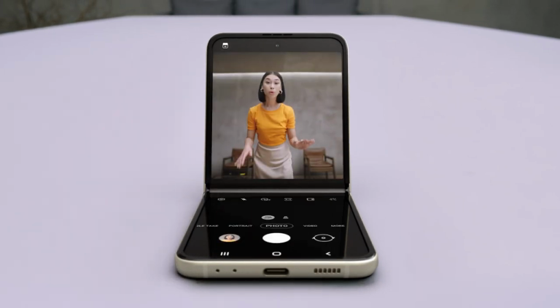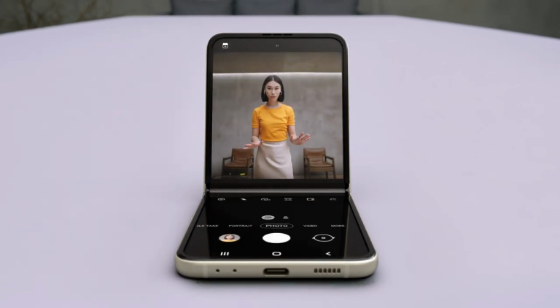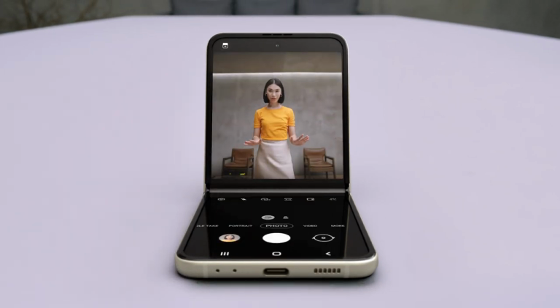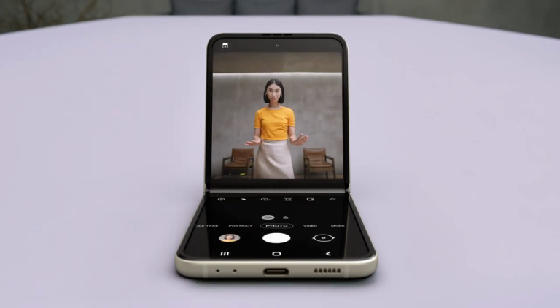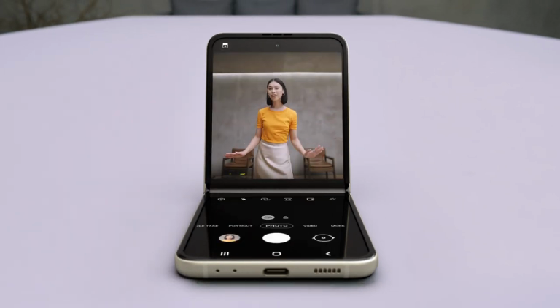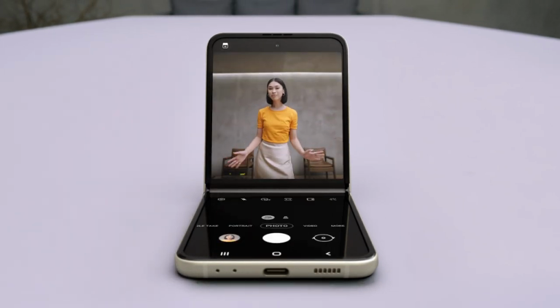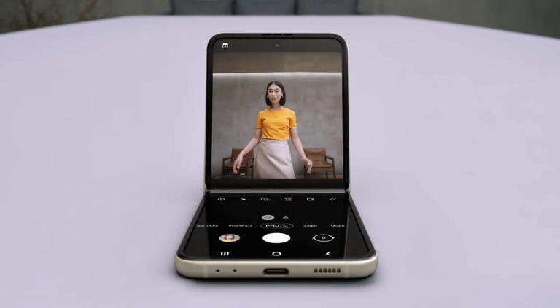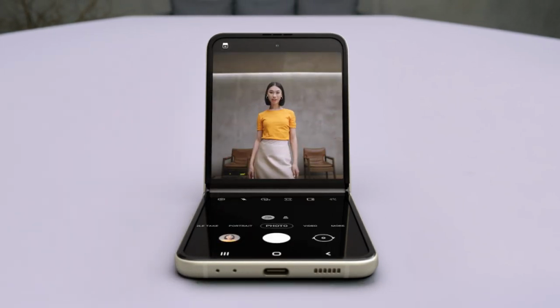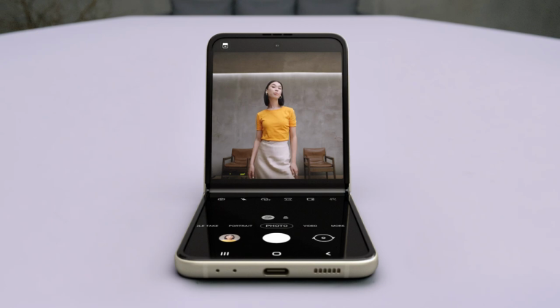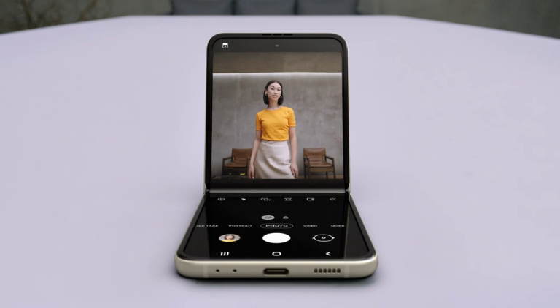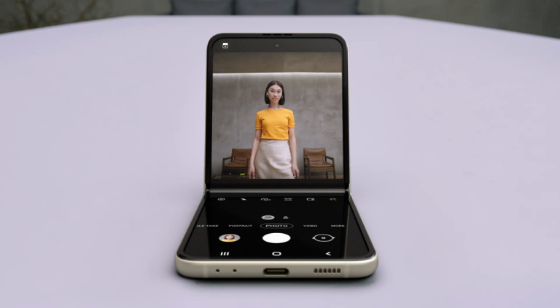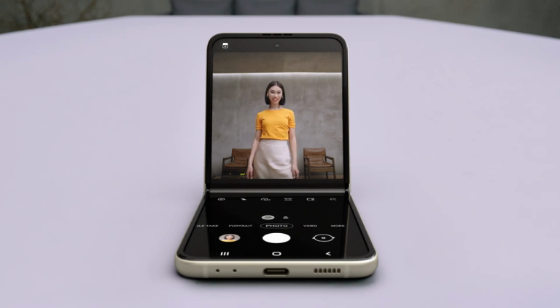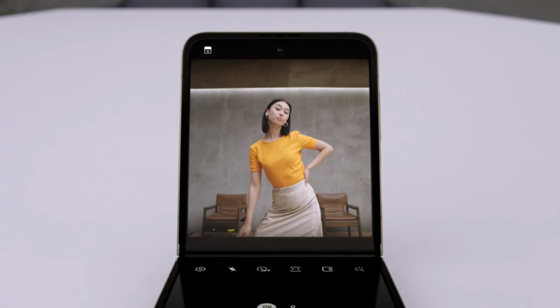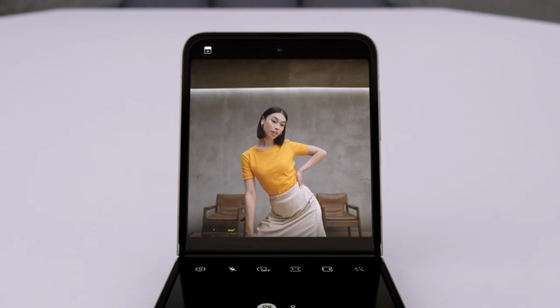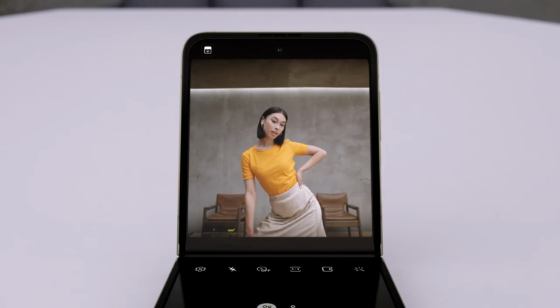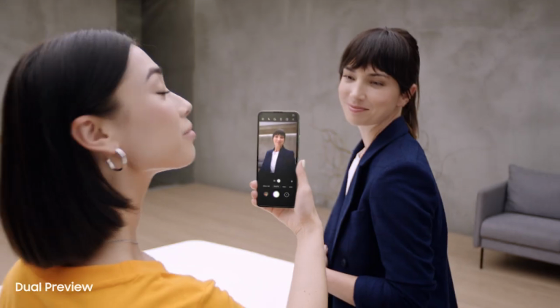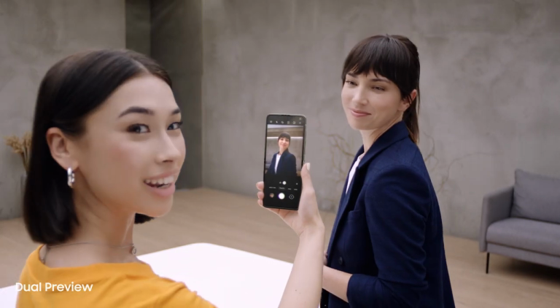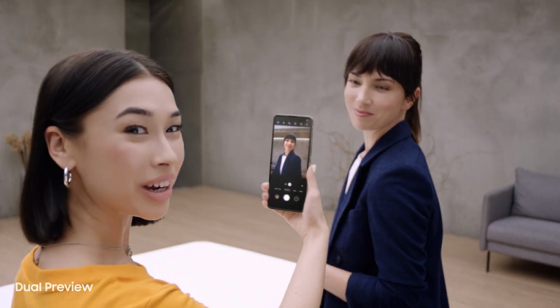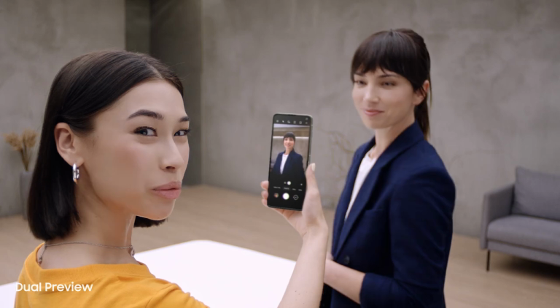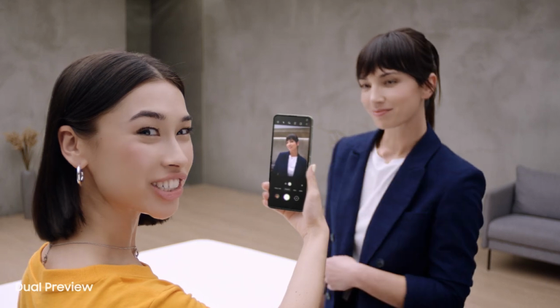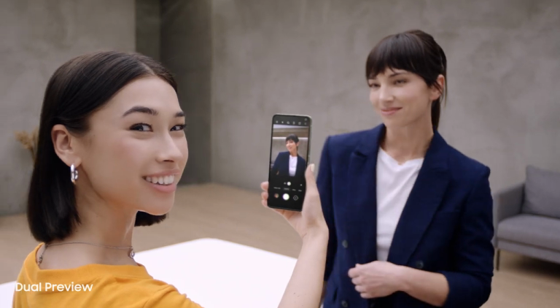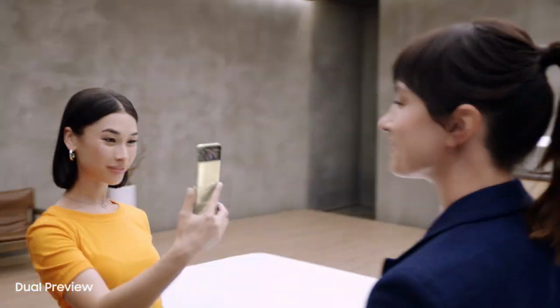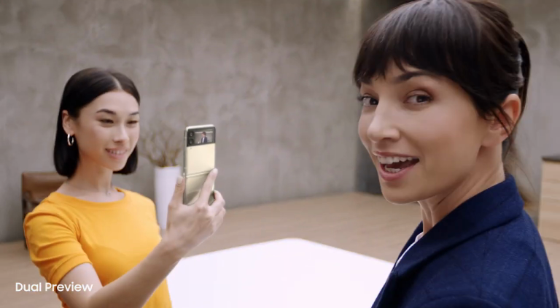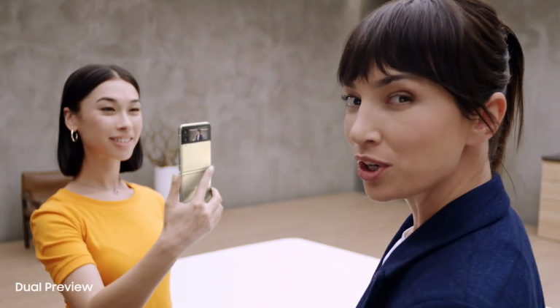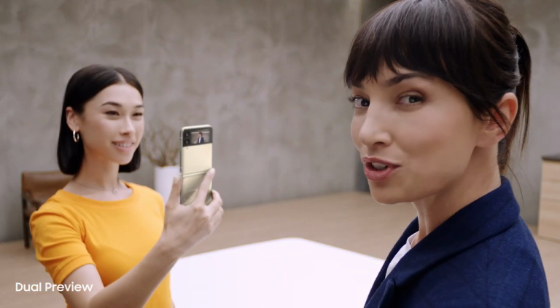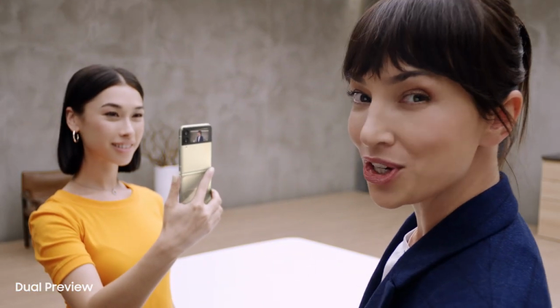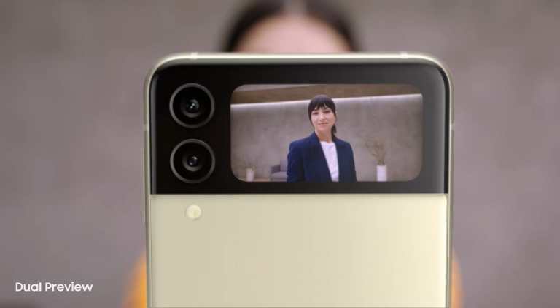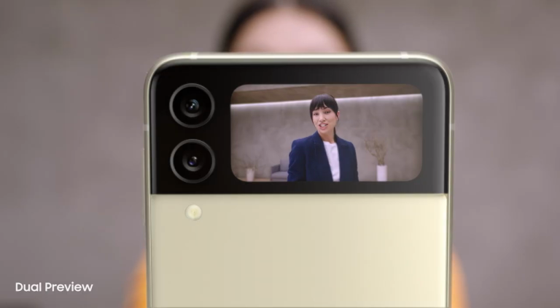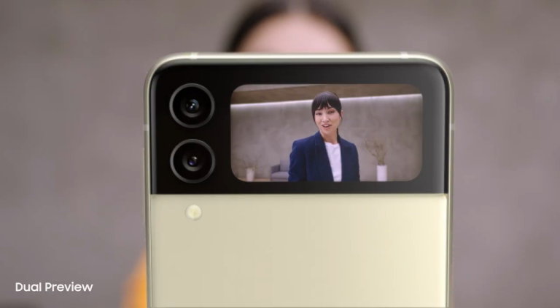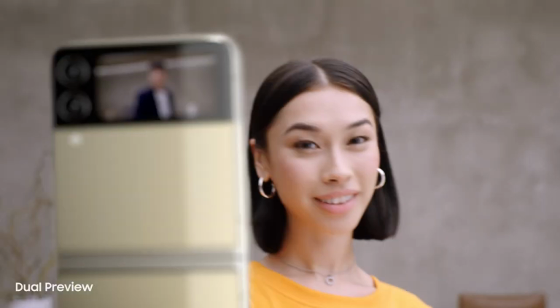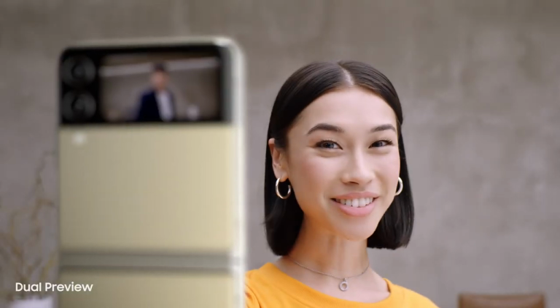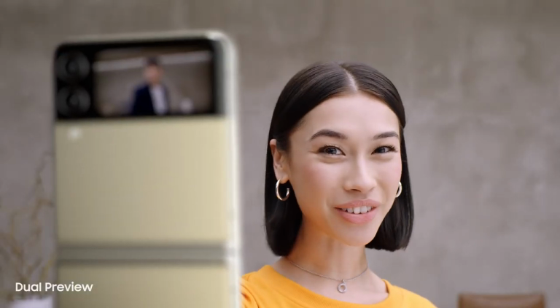But wait for what the camera can do. In flex mode, it's like having a tripod — perfect for selfies with no hands. I can preview the shot here, and I can preview on the cover screen too. It's just like a mirror. That's dual preview.